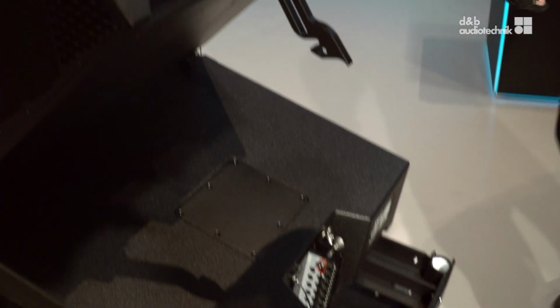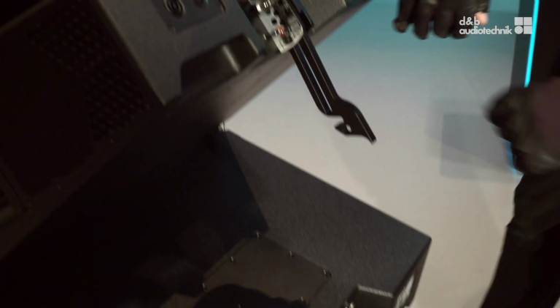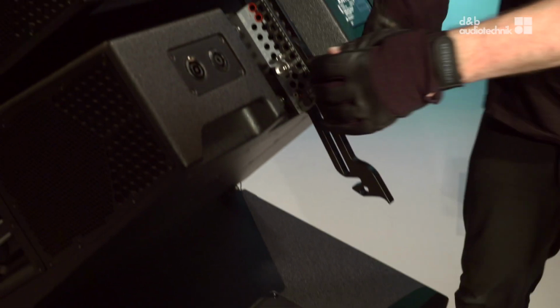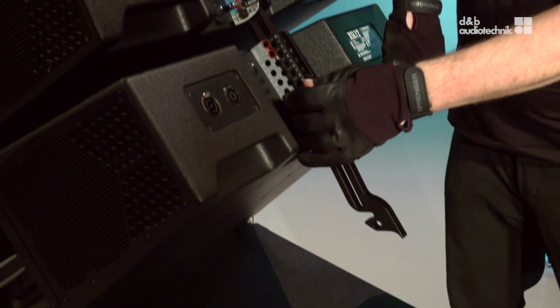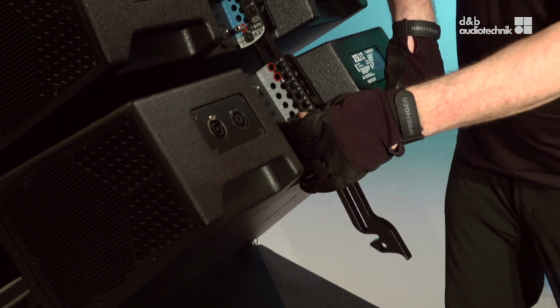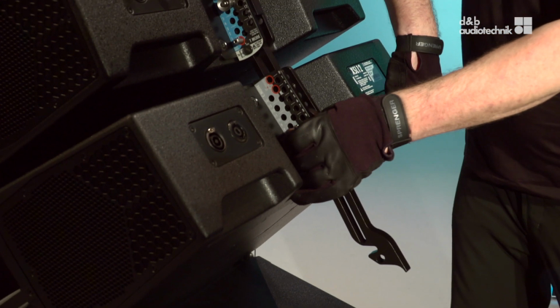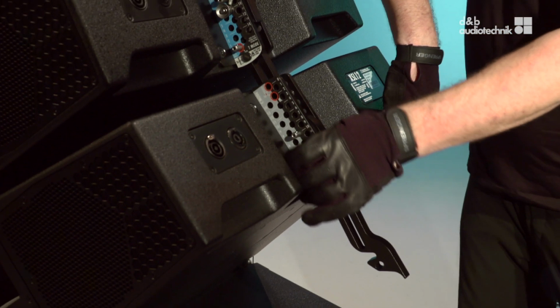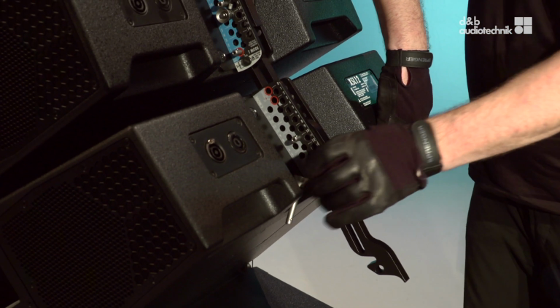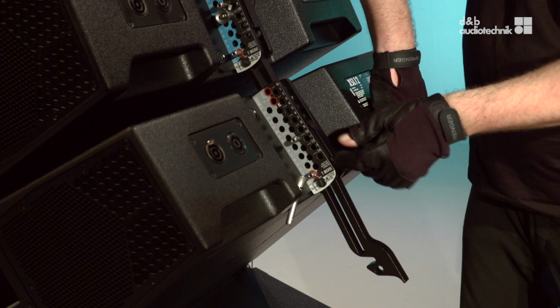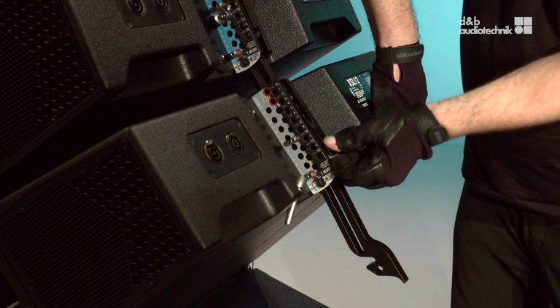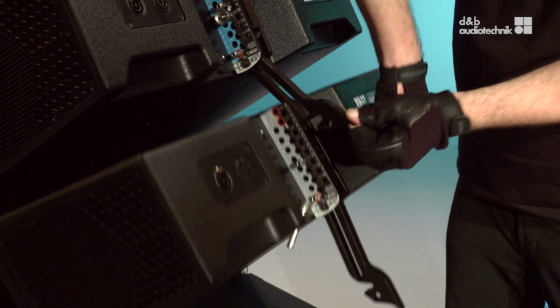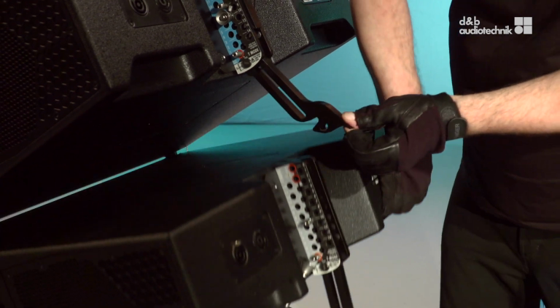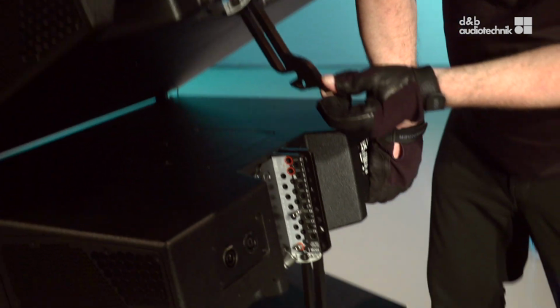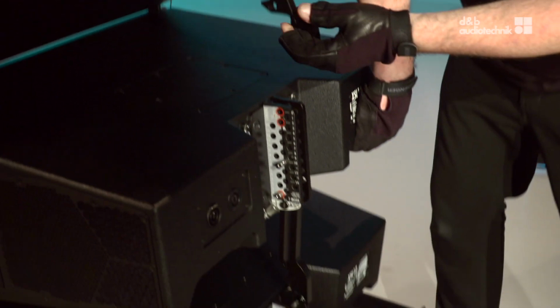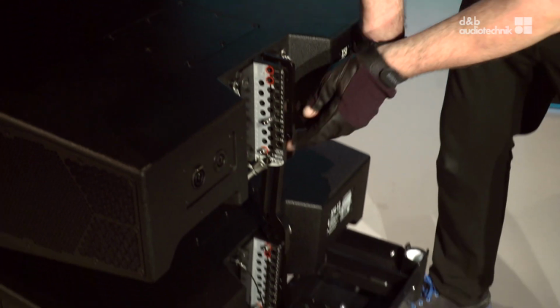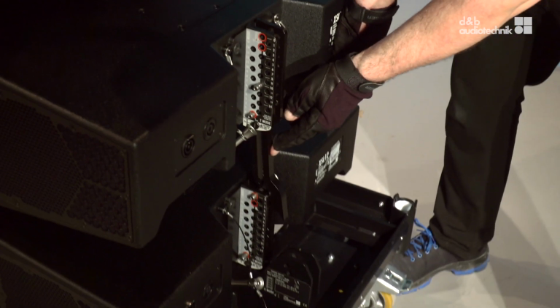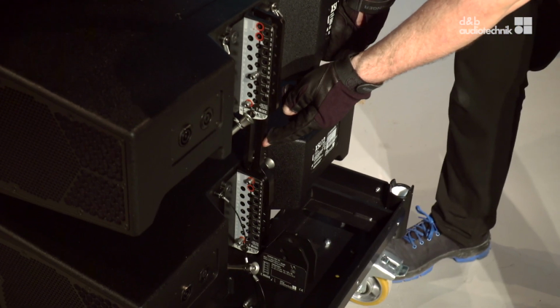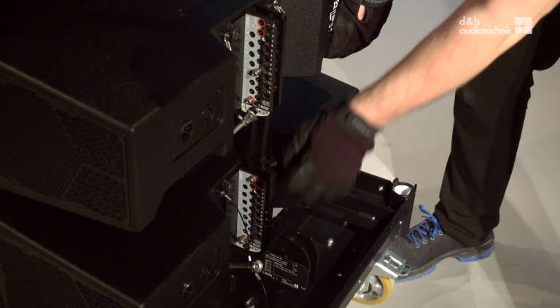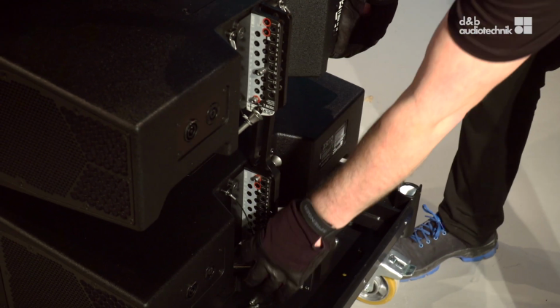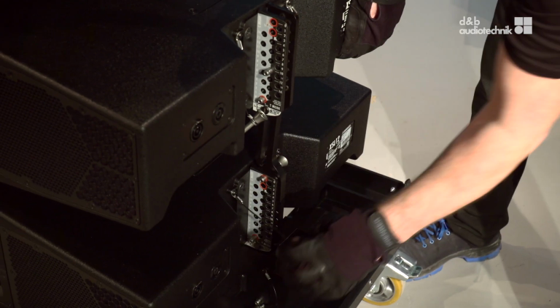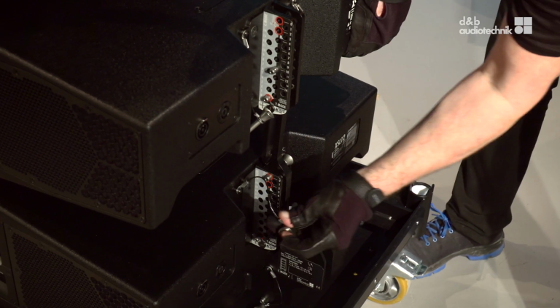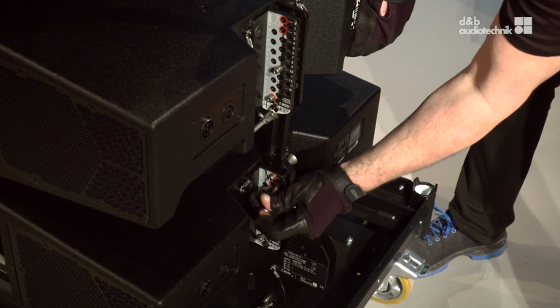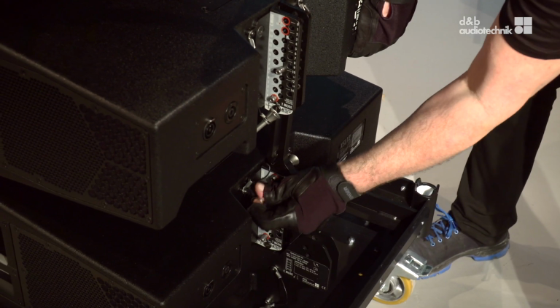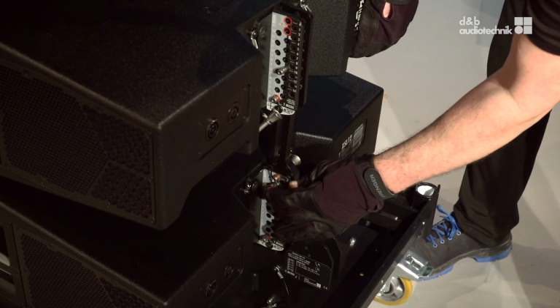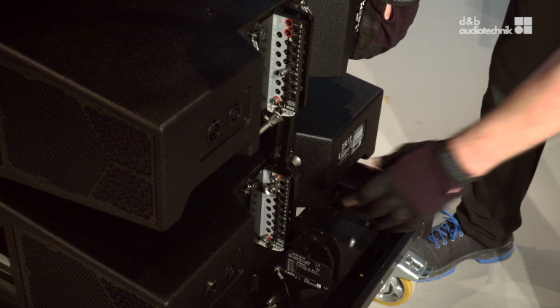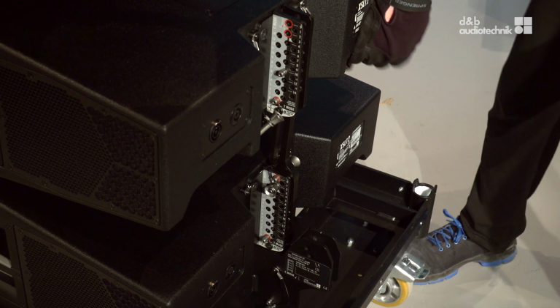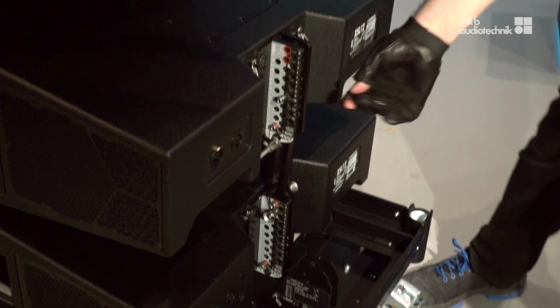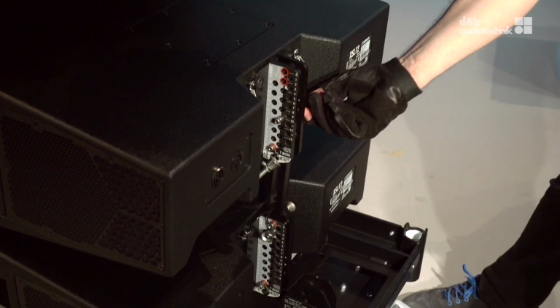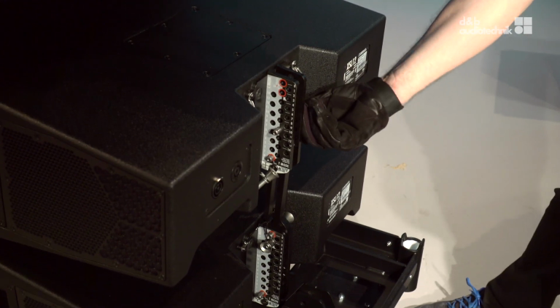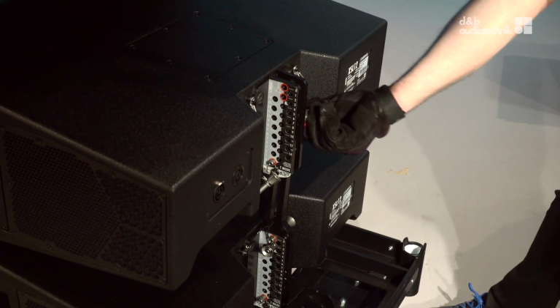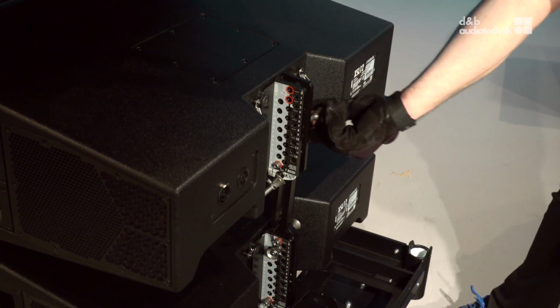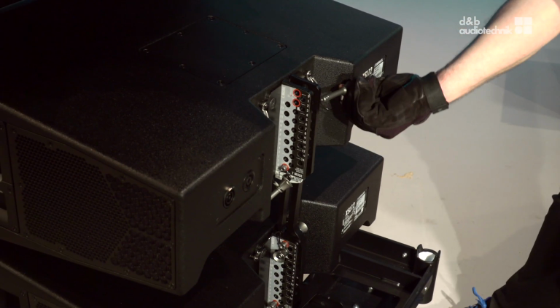One by one, disengage the next three cabinets at the rear just like the first cabinet, and engage the splay link to the bottom cabinet. Don't forget the safety pin.